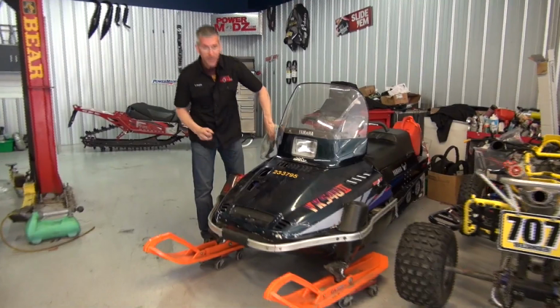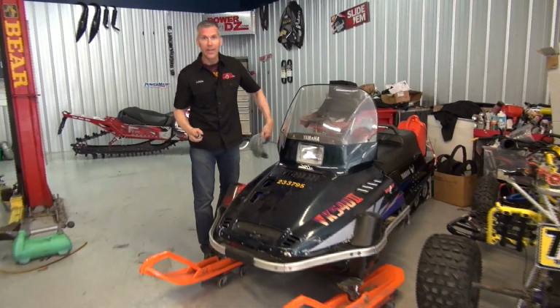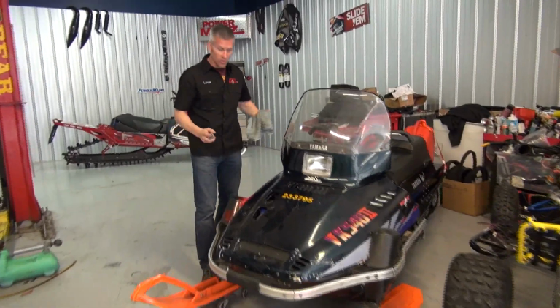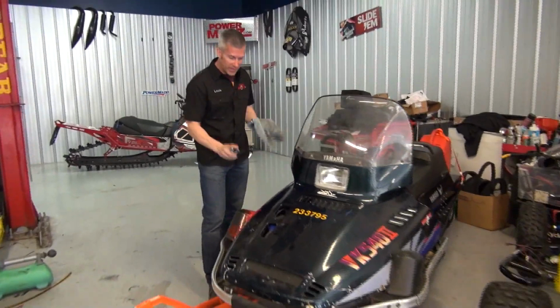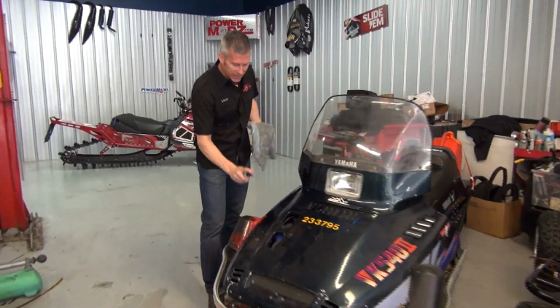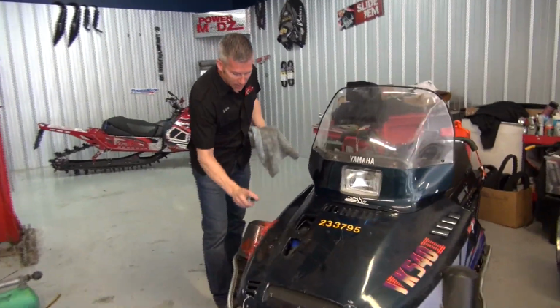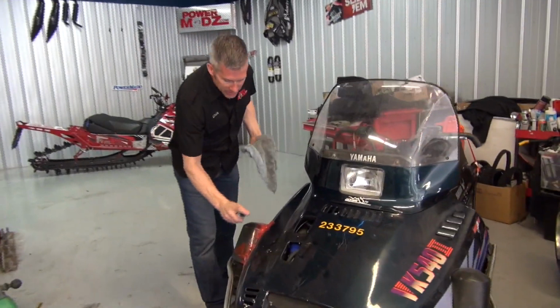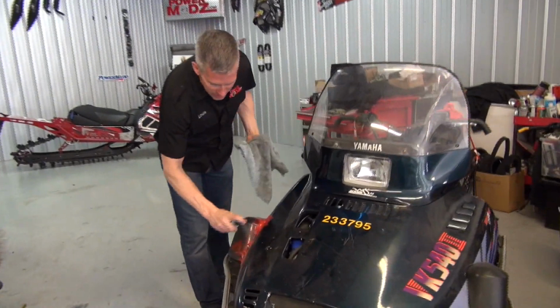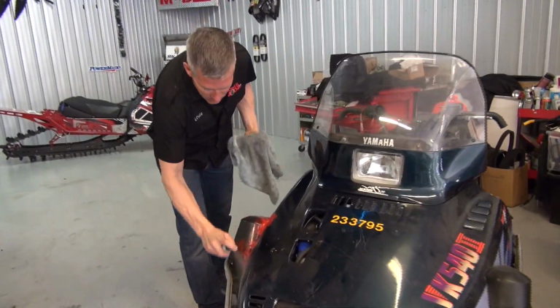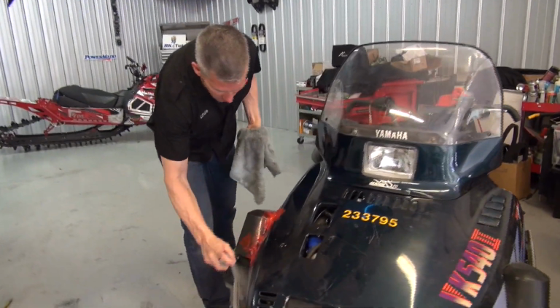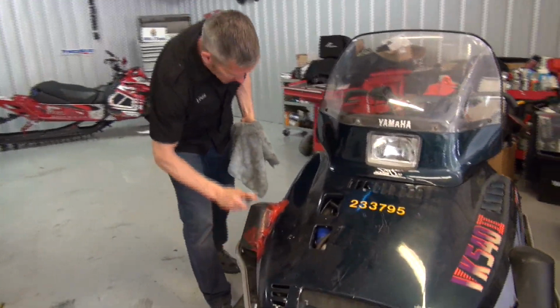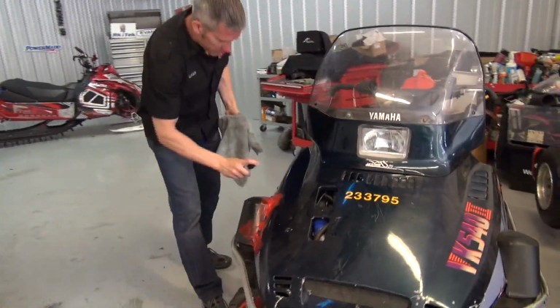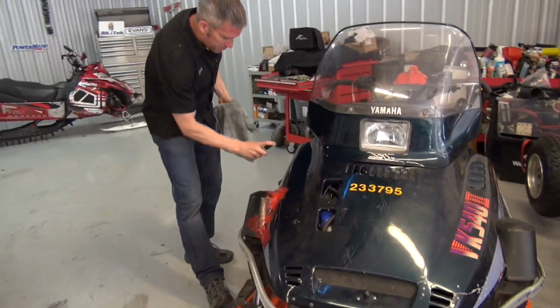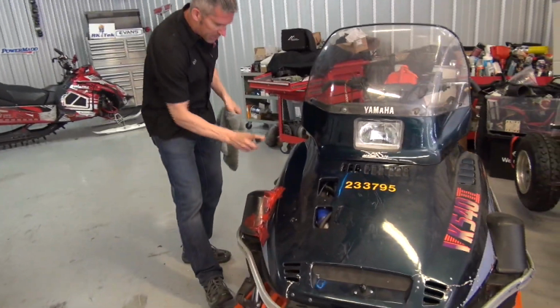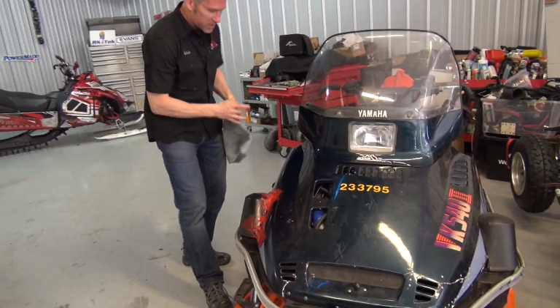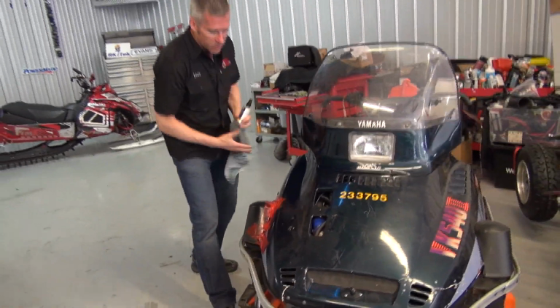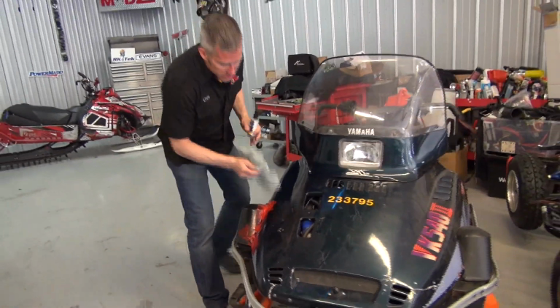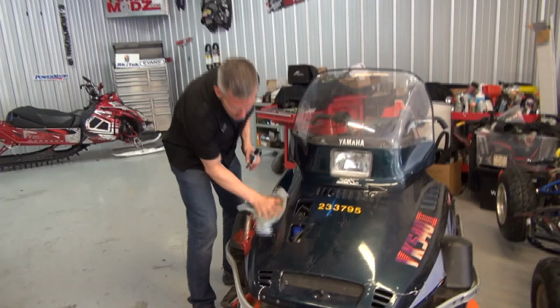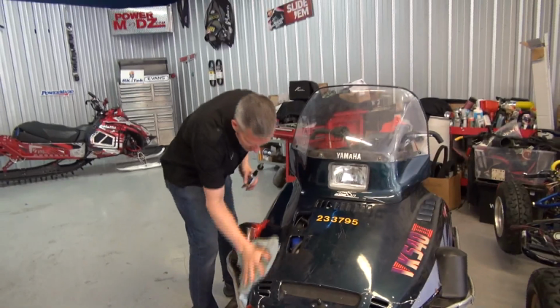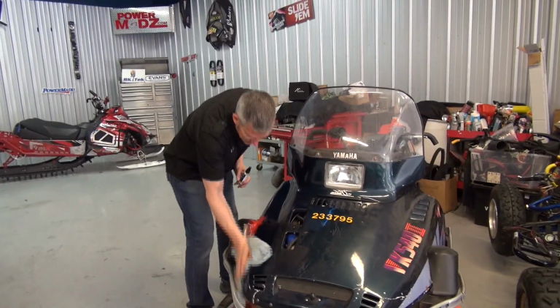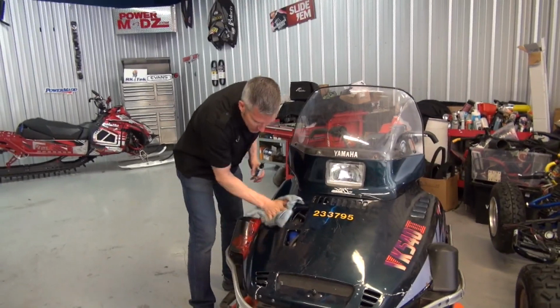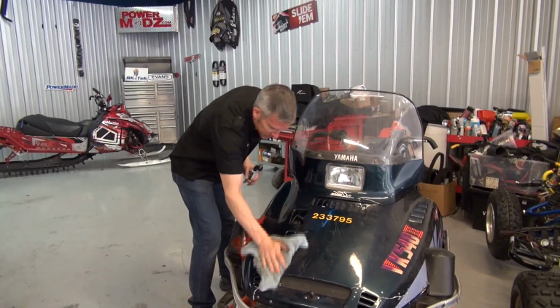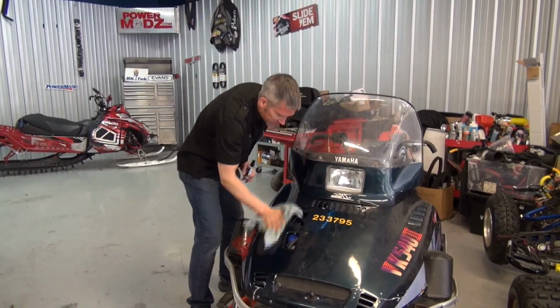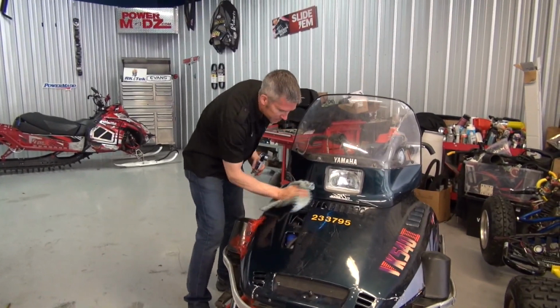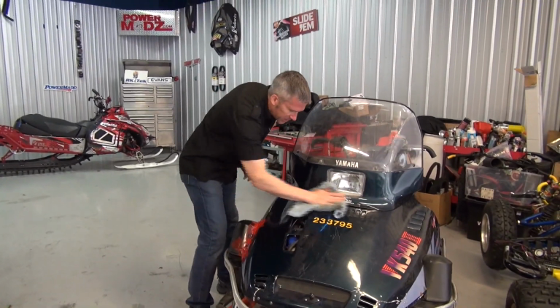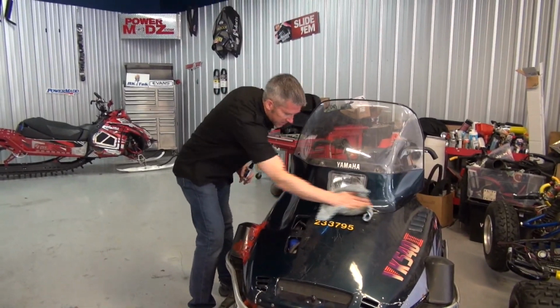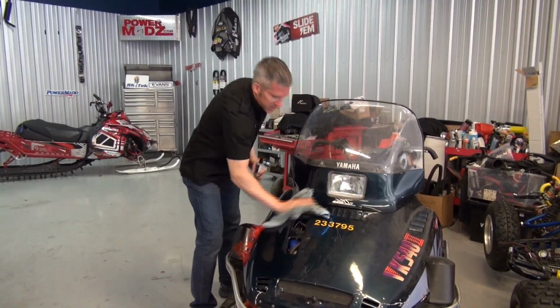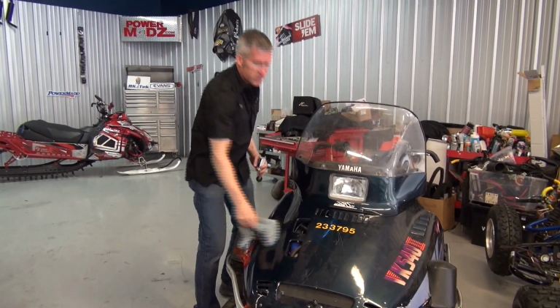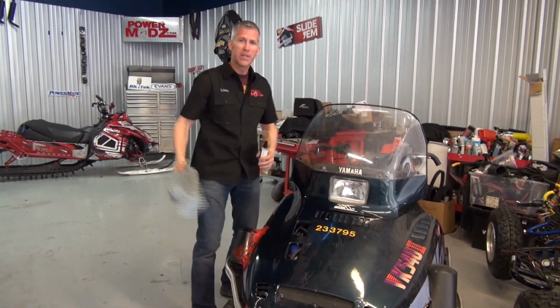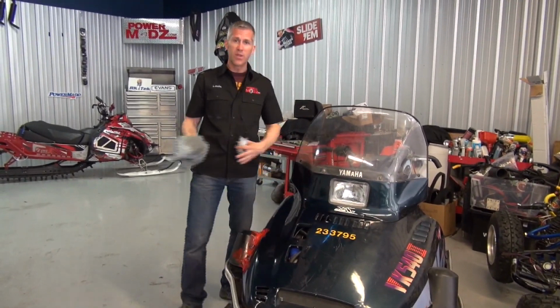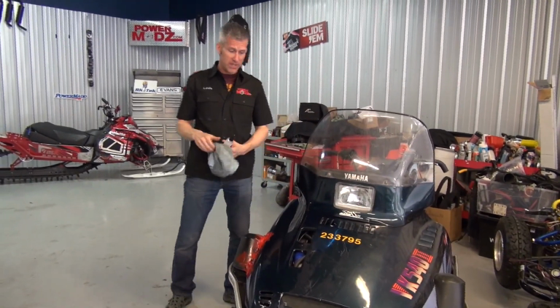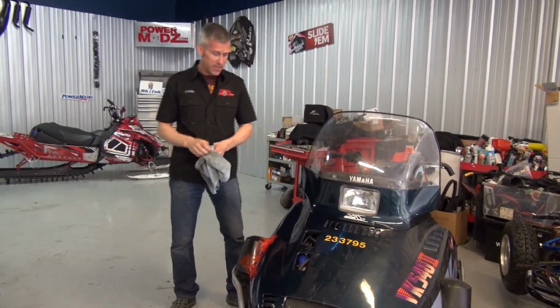Gotta get the old VK cleaned up. I'm gonna tell you guys what's going on here in PowerMods headquarters. It's been a while since I've done an update because we've been so darn busy.